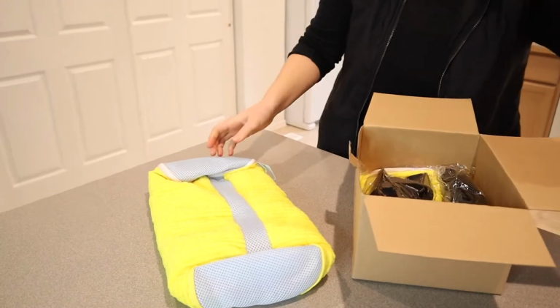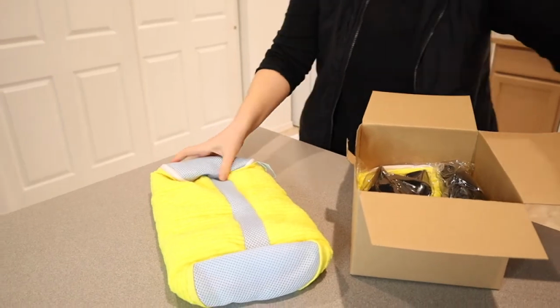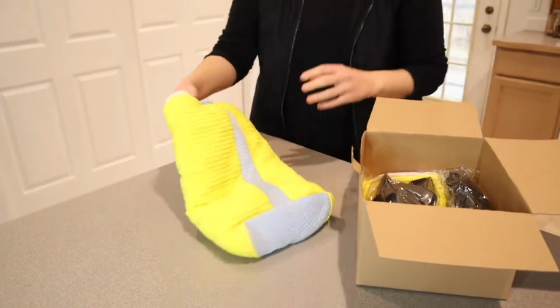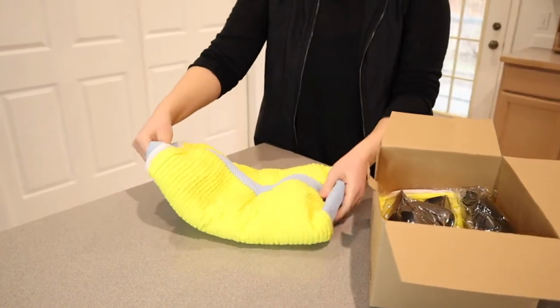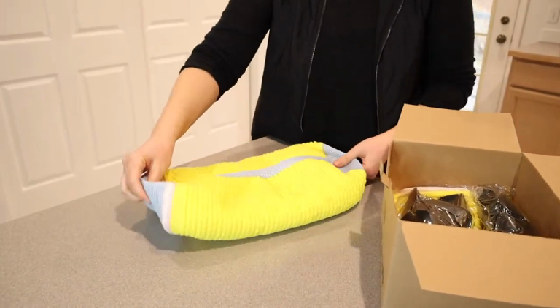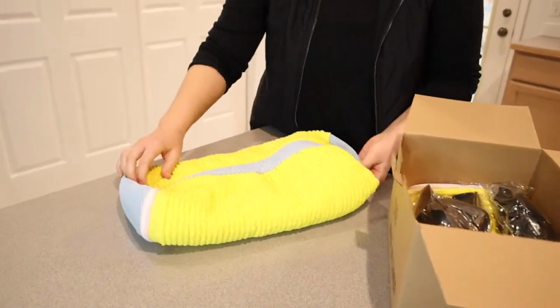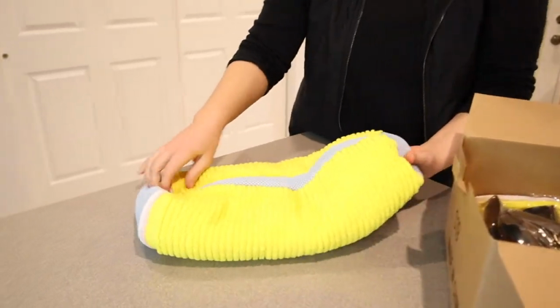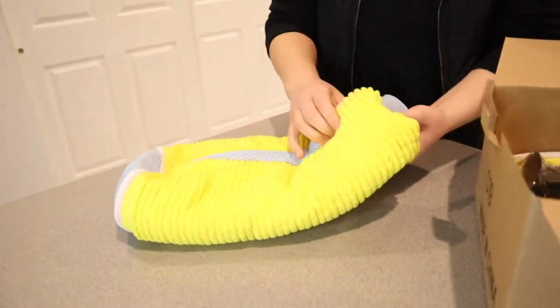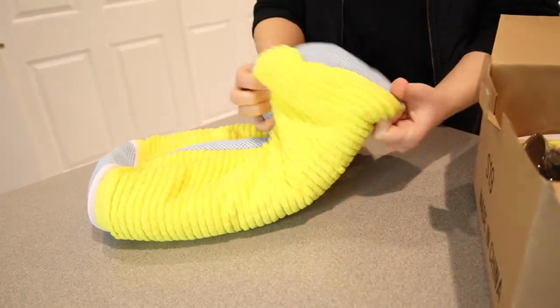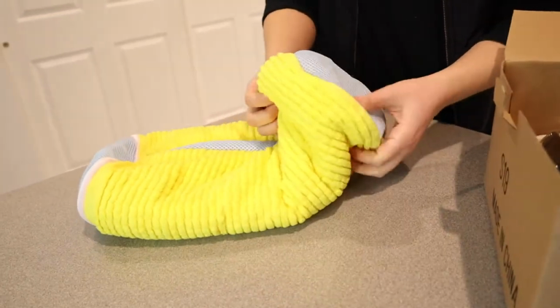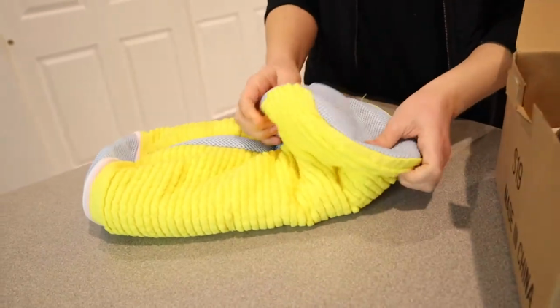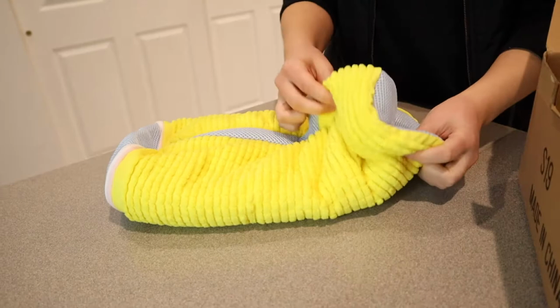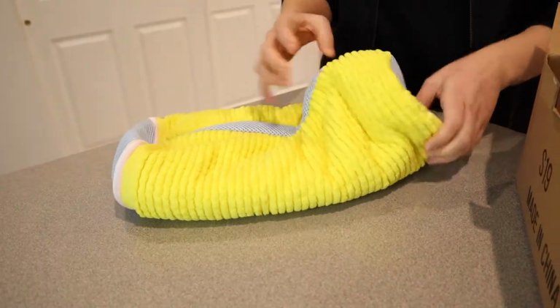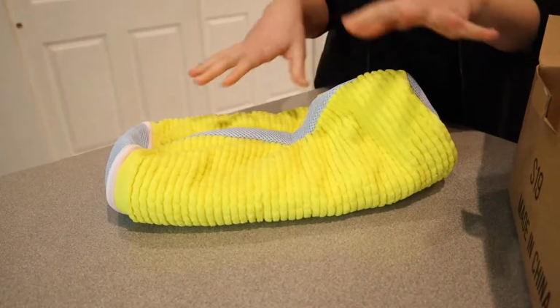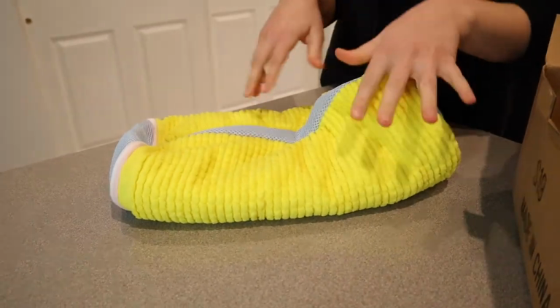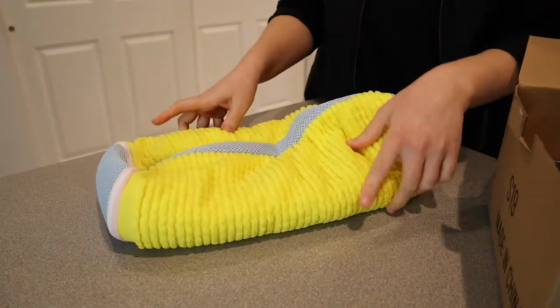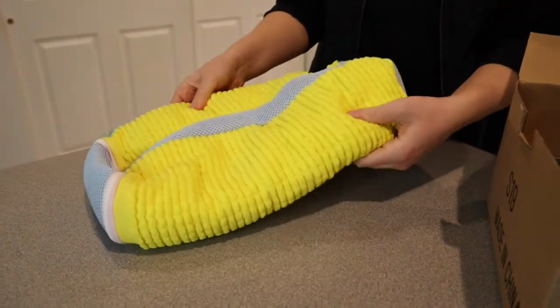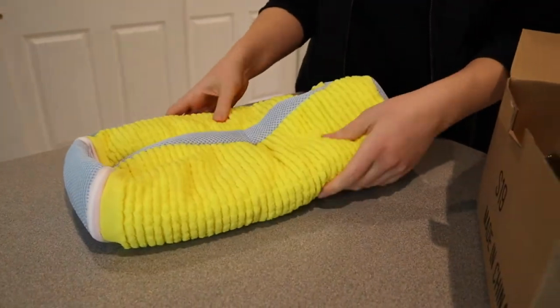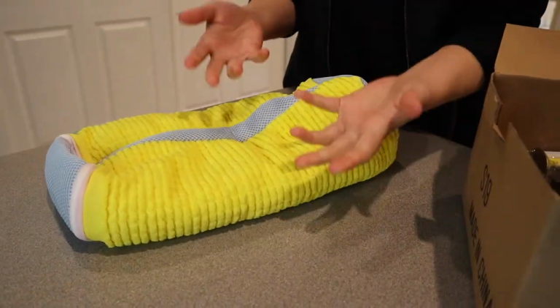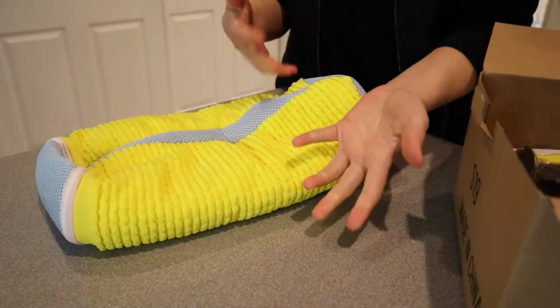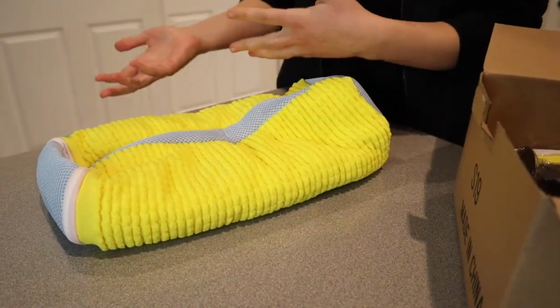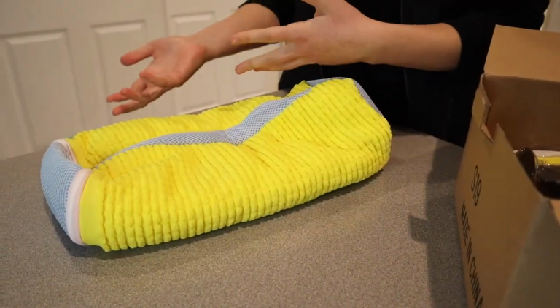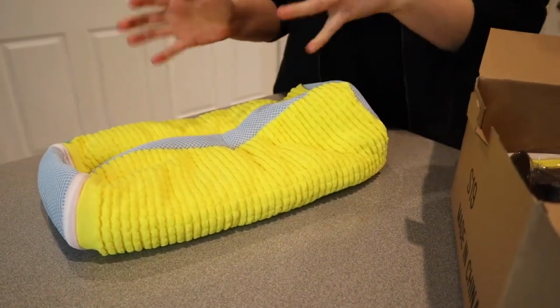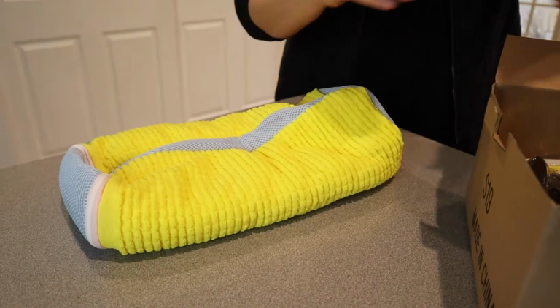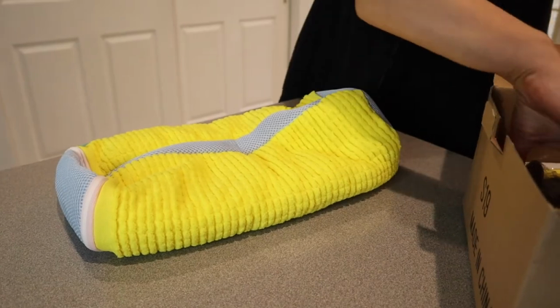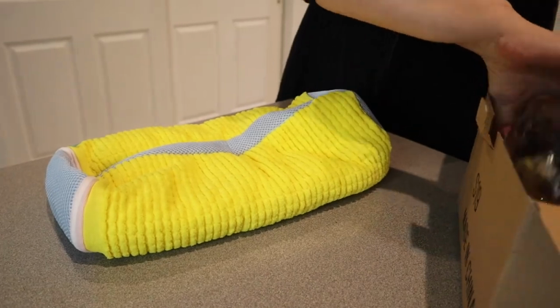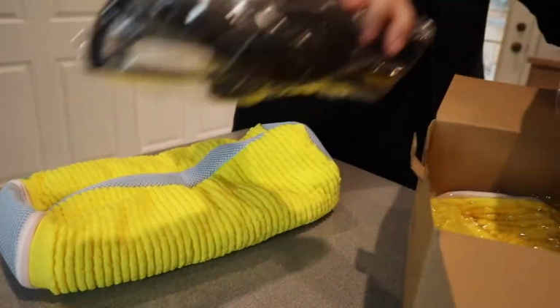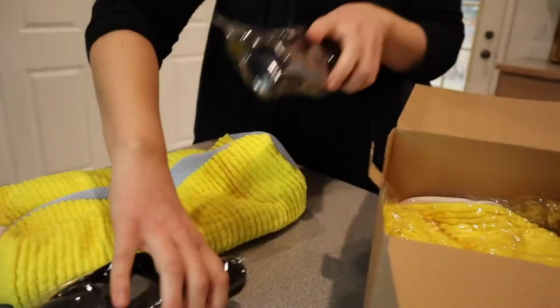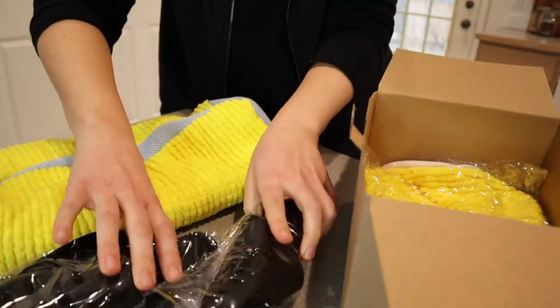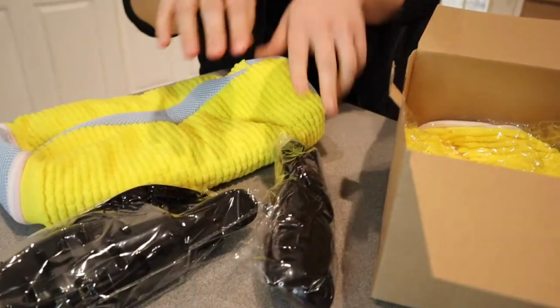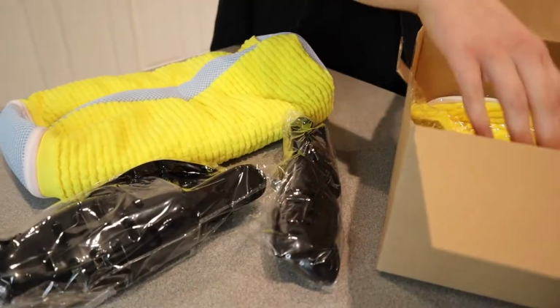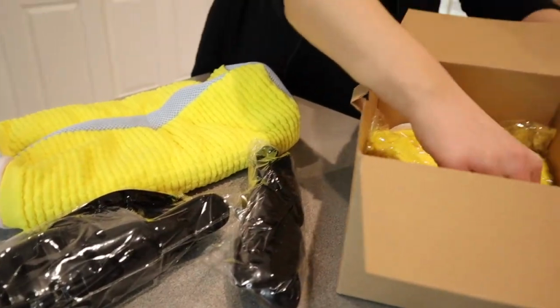I know that you can wash tennis shoes in the laundry machine, but I feel like the shoelaces get snagged in different parts of the laundry machine and it ends up ruining the shoes — sometimes ruining the laundry machine. So I'm really excited that this is a so much better option.